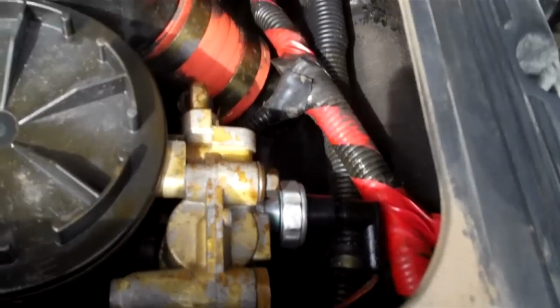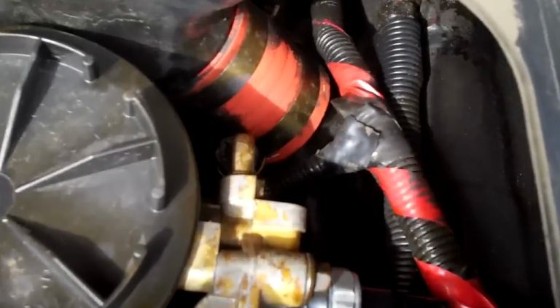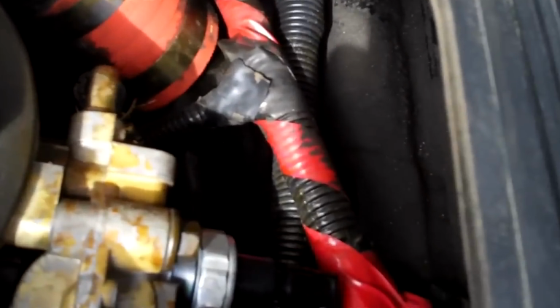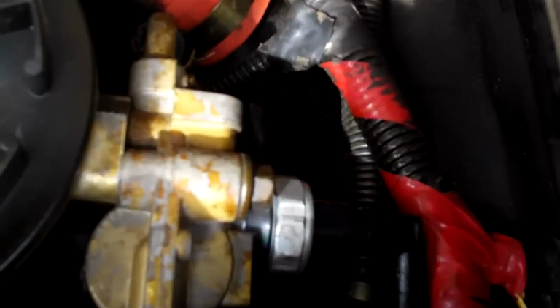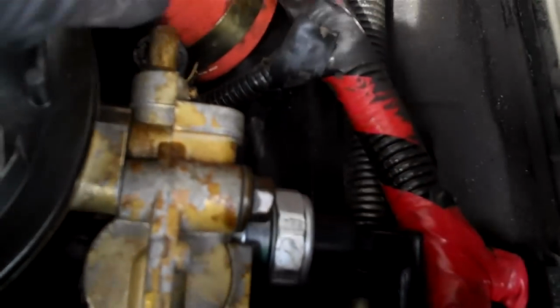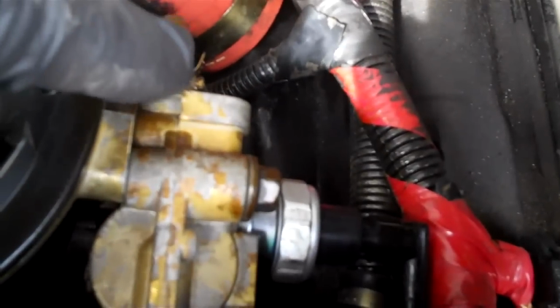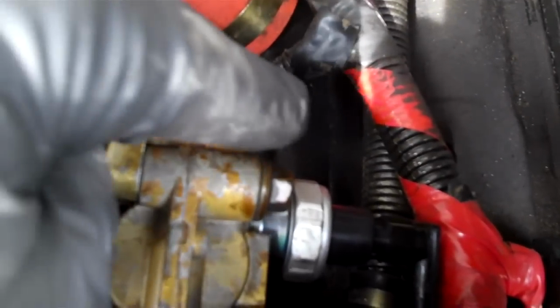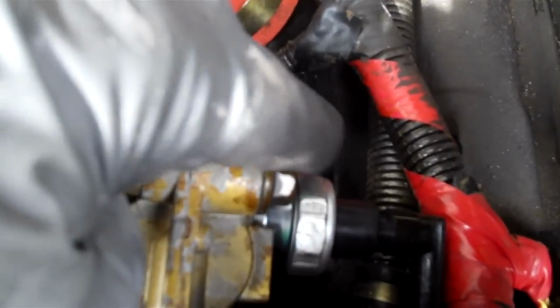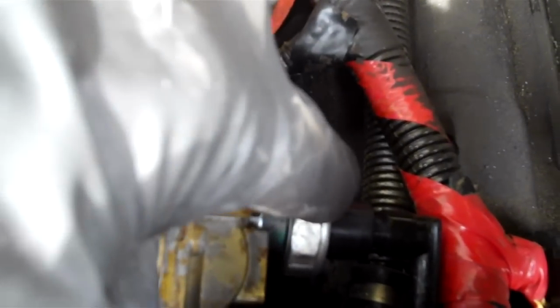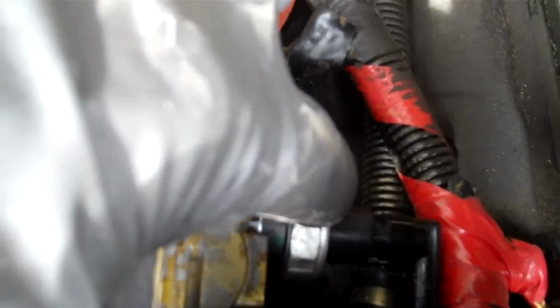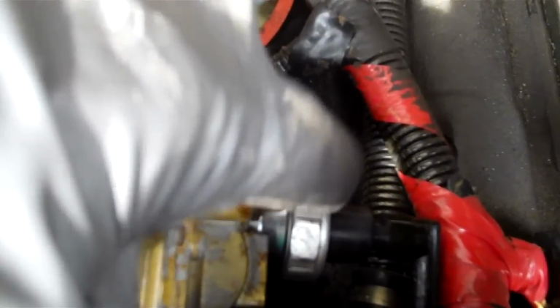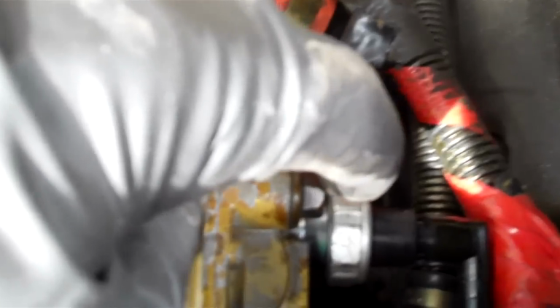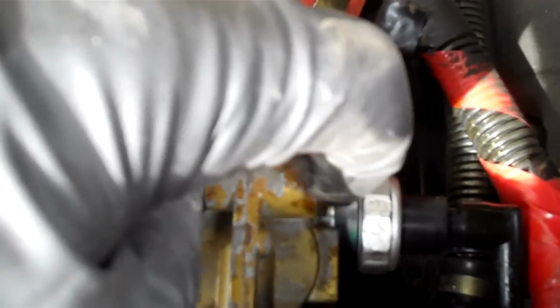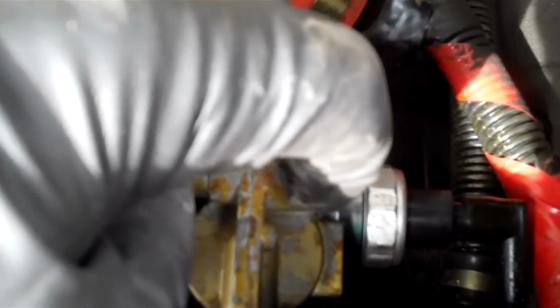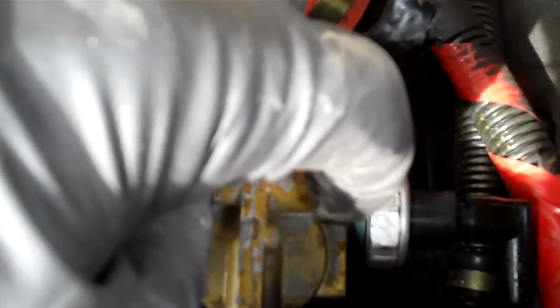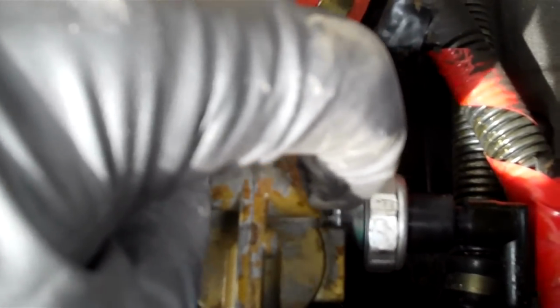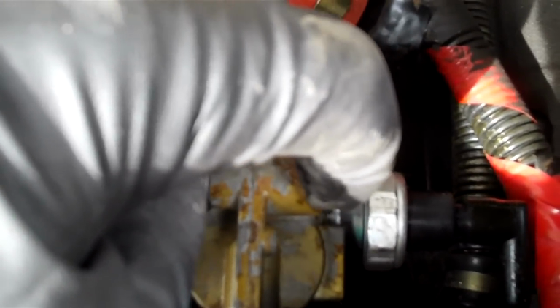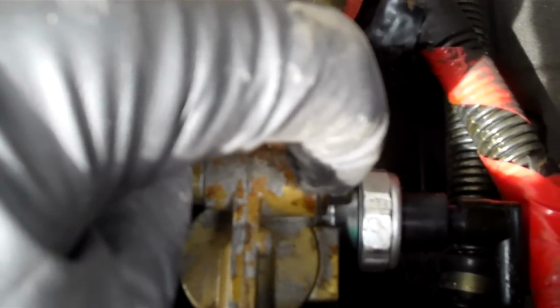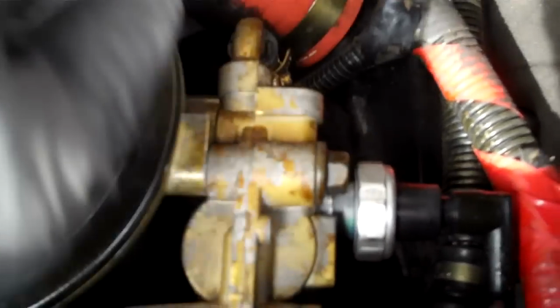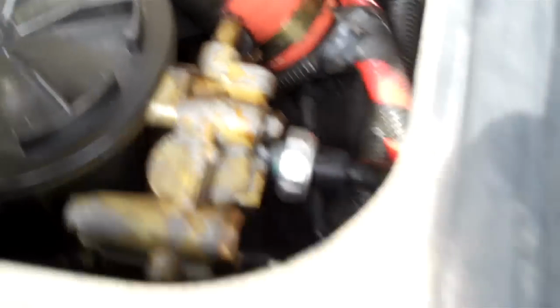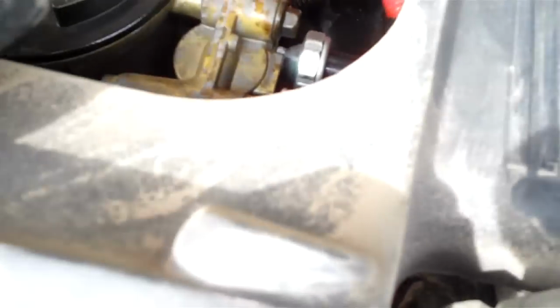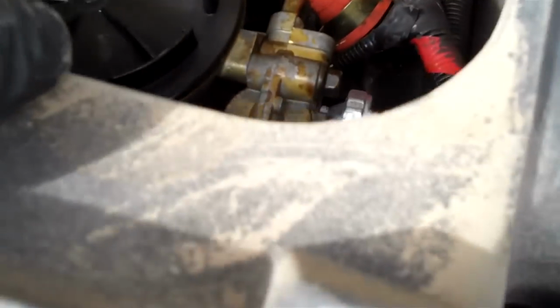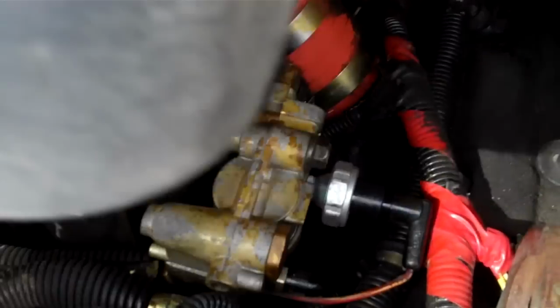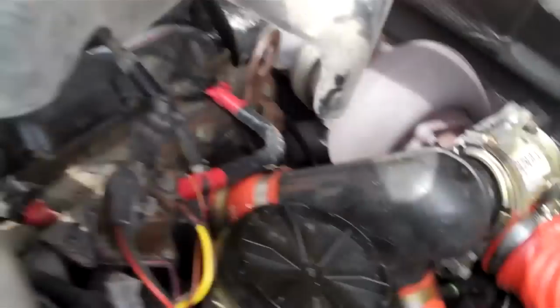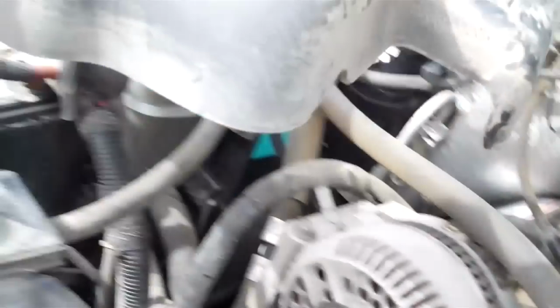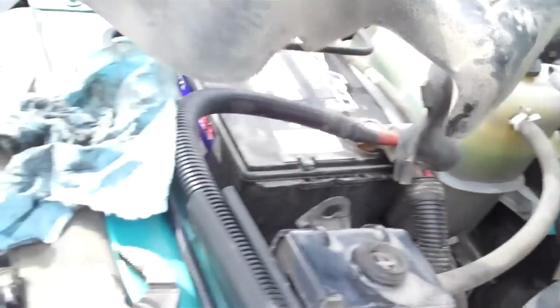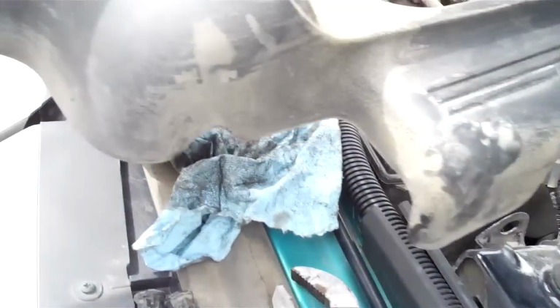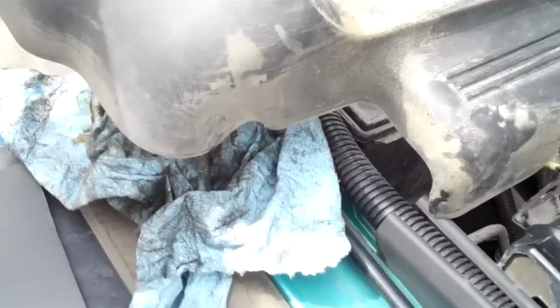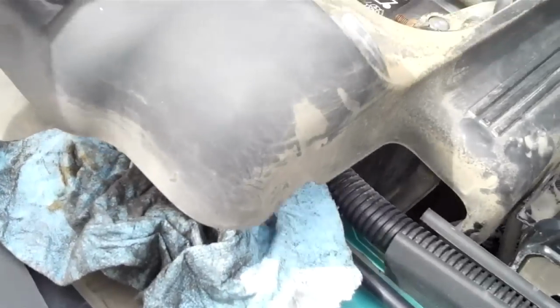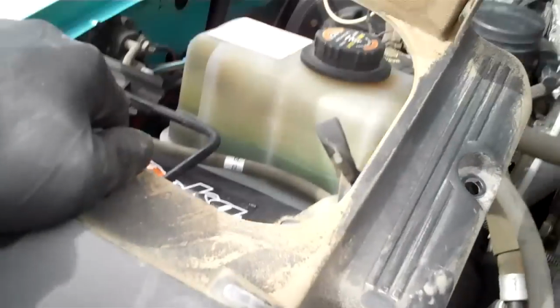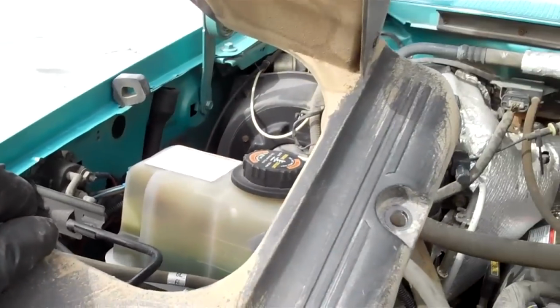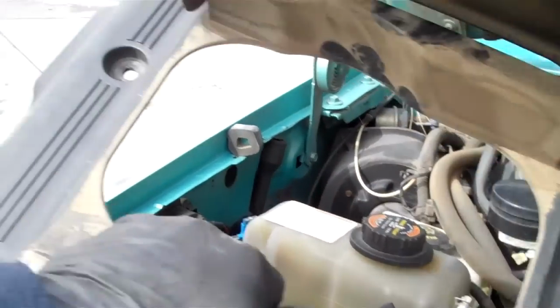You can see this is the sending unit right here in question. This is the new one that's been replaced. You can see I've got Teflon tape on the threads. Now, the tricky thing with this one — this bolt's on, you've got to pull the three bolts. There's one, two...